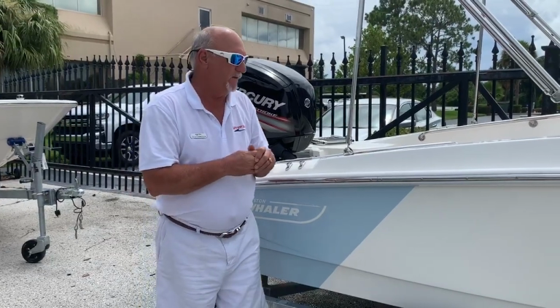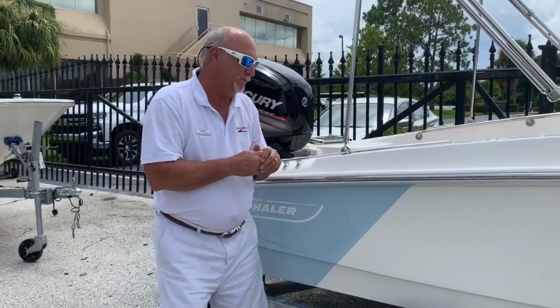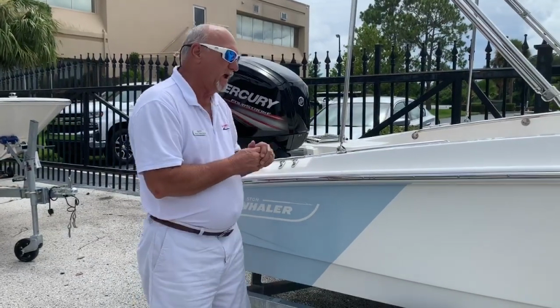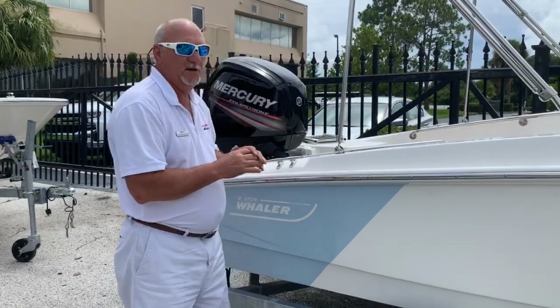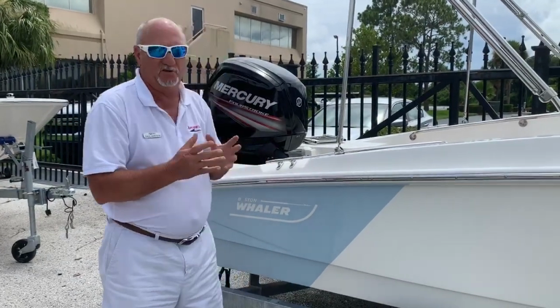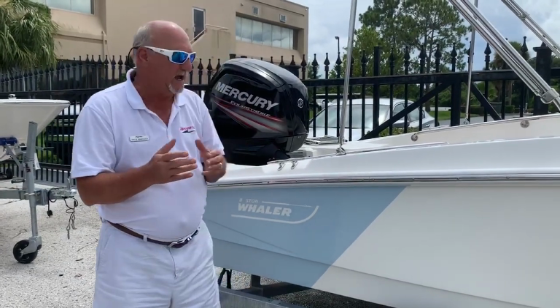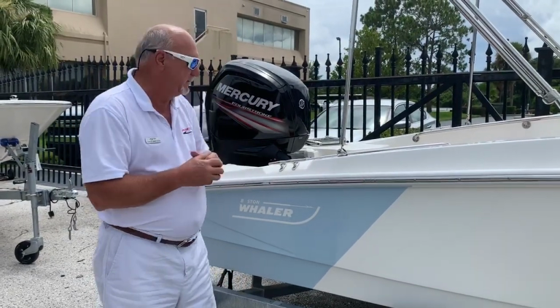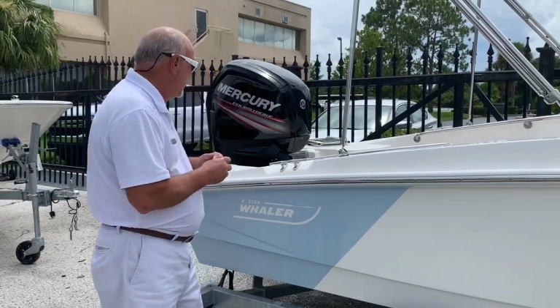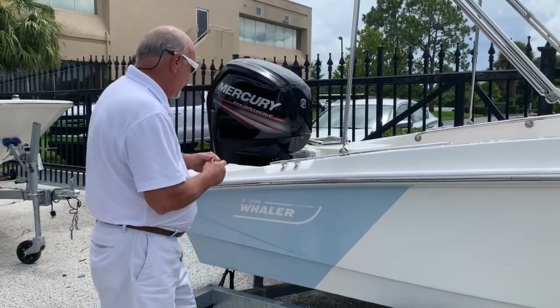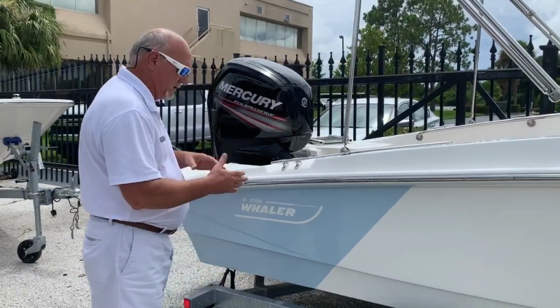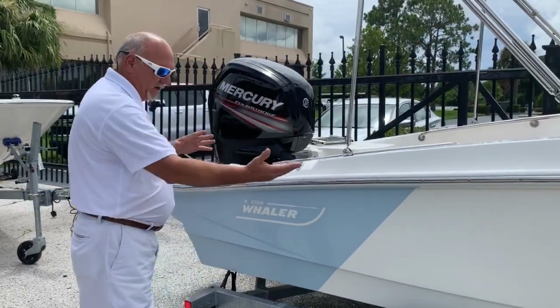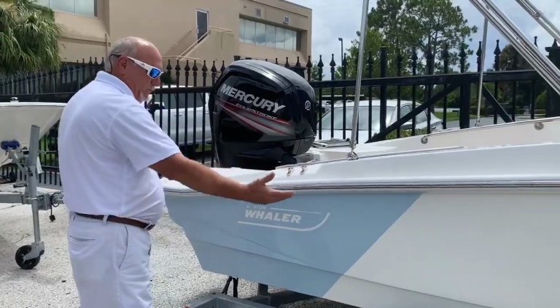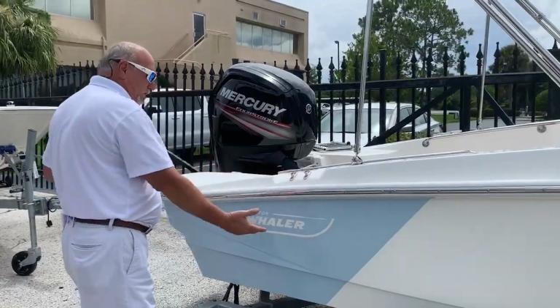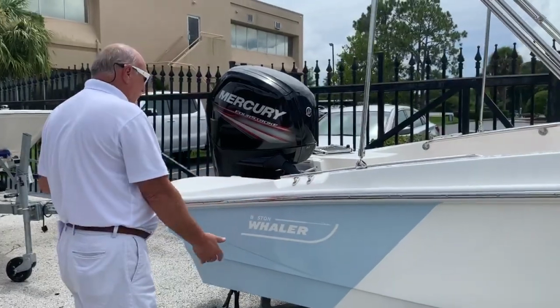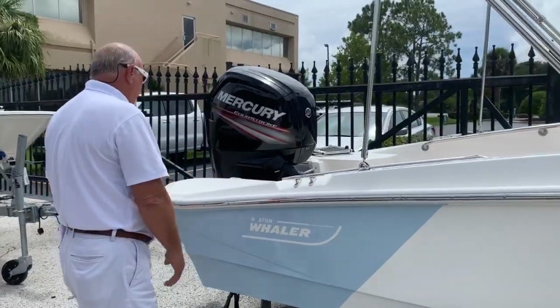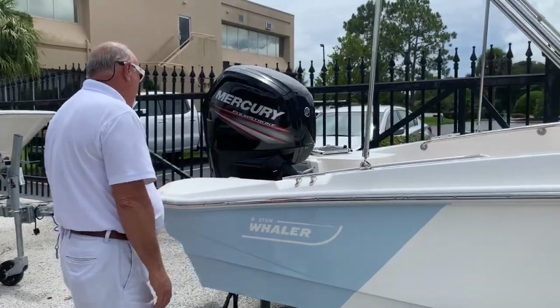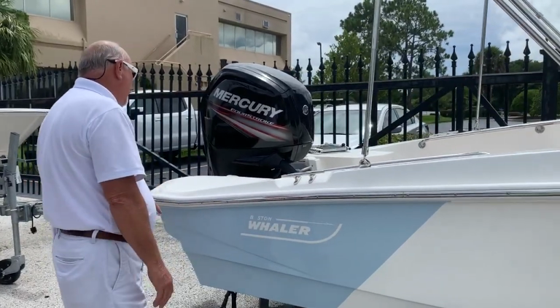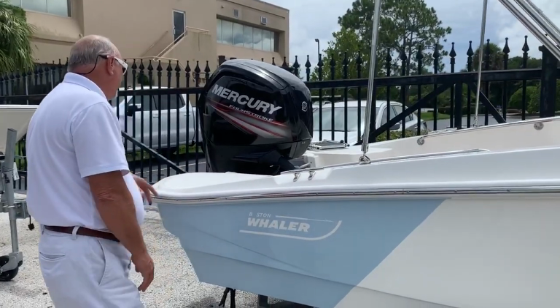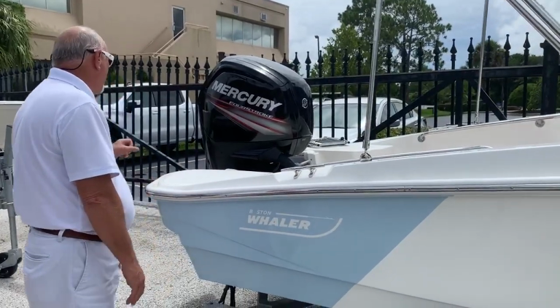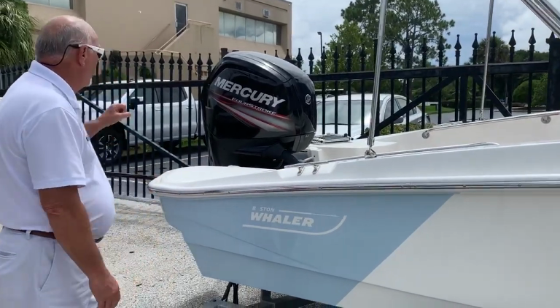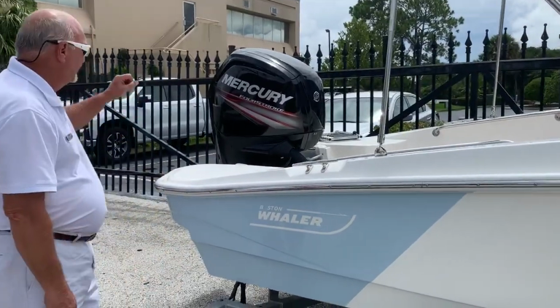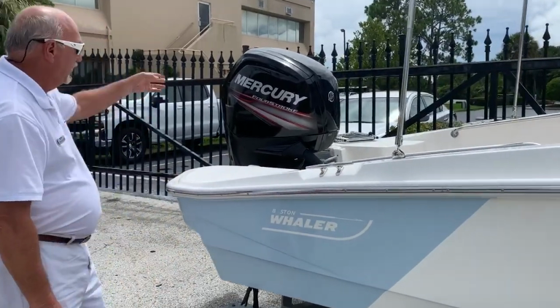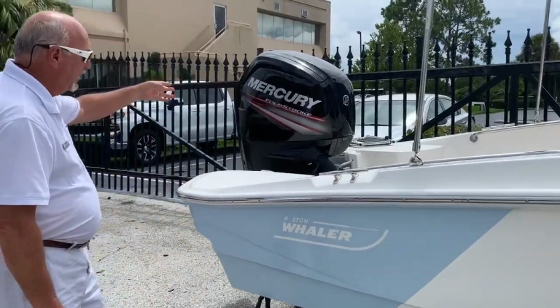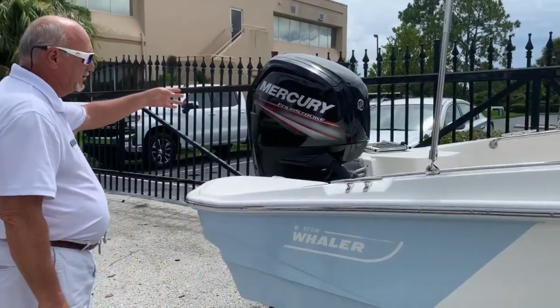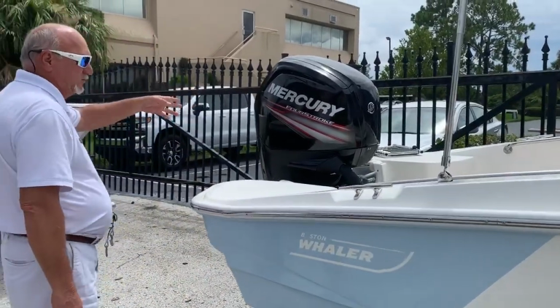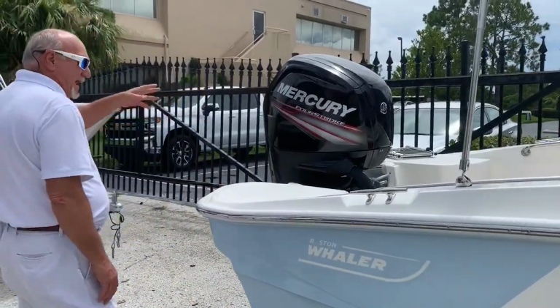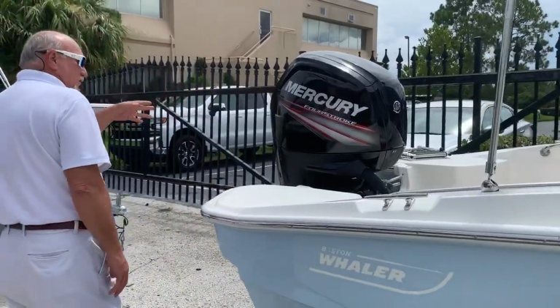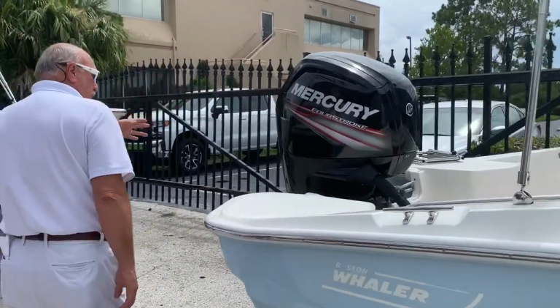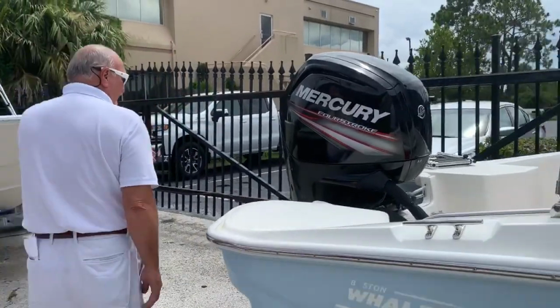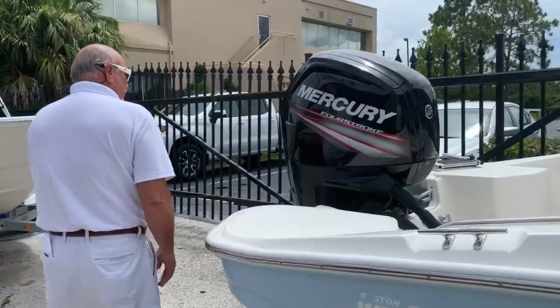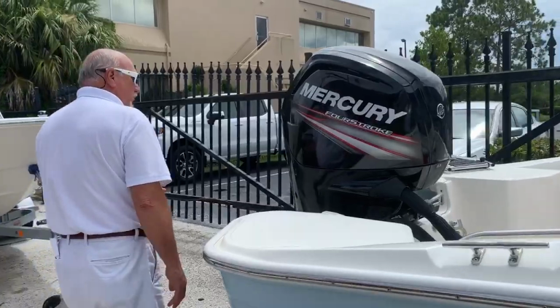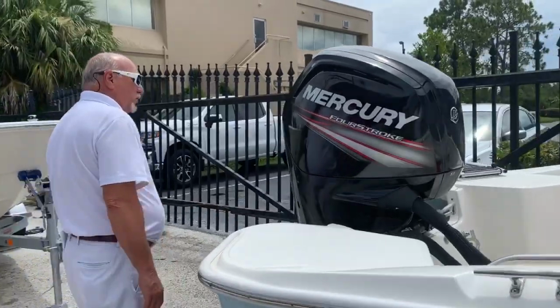This boat right here is a new design. You can get it with the blue stripe on the back. This boat also comes with a 90 horsepower, four-stroke motor.